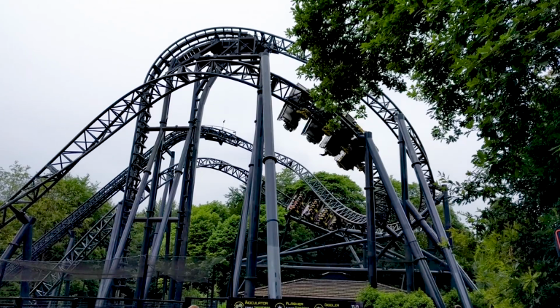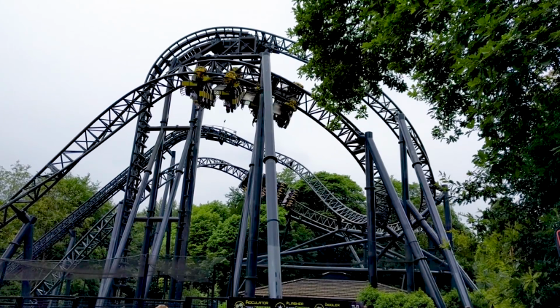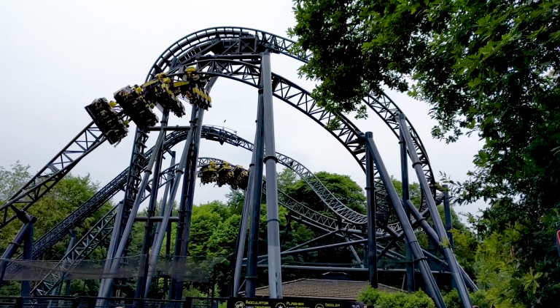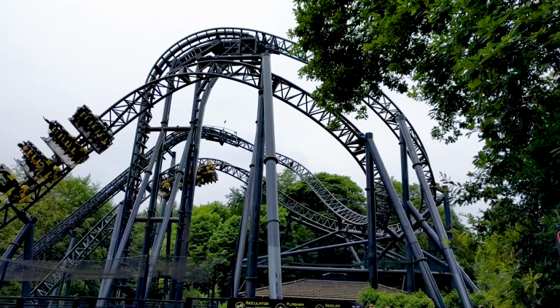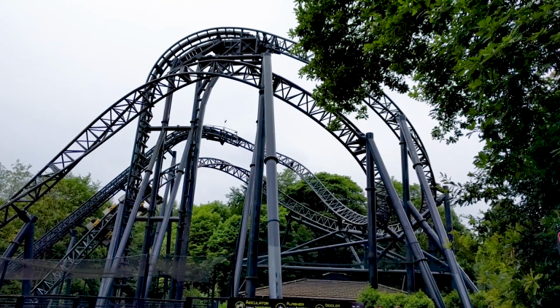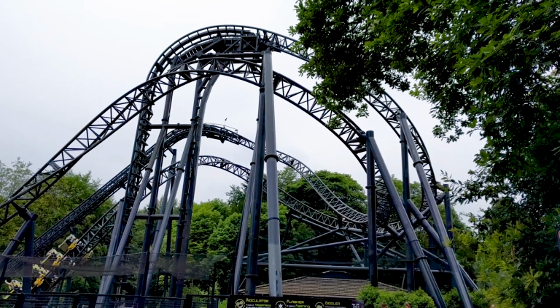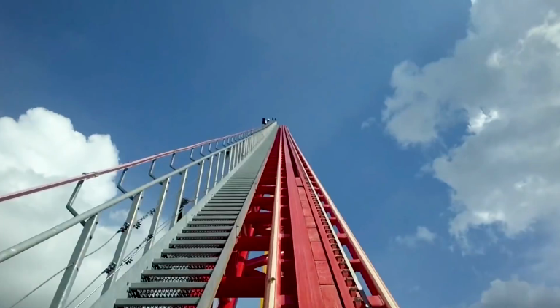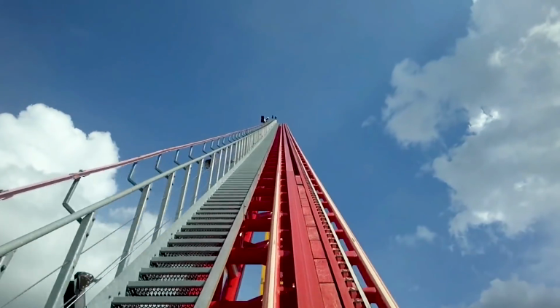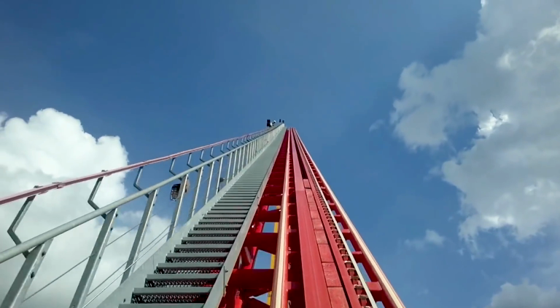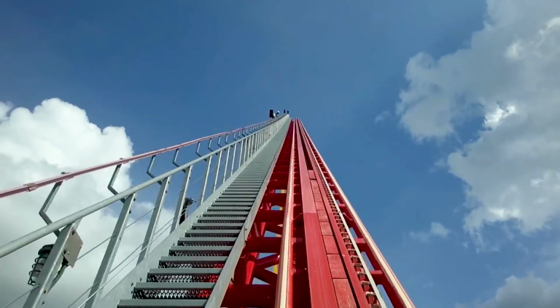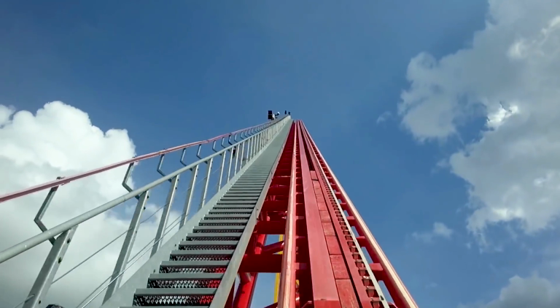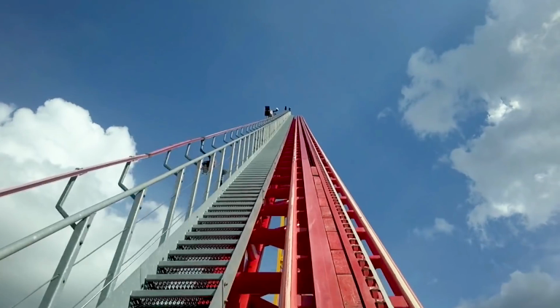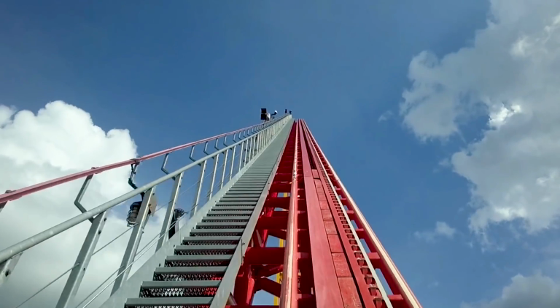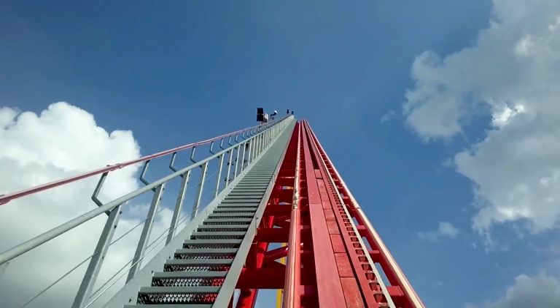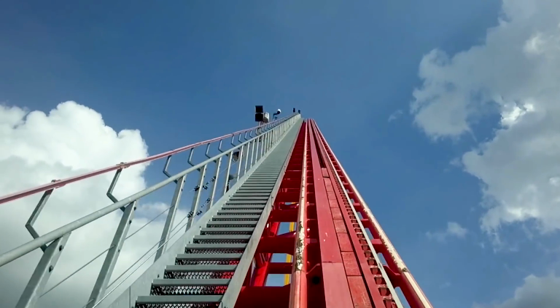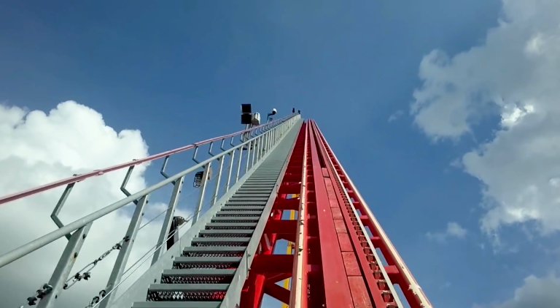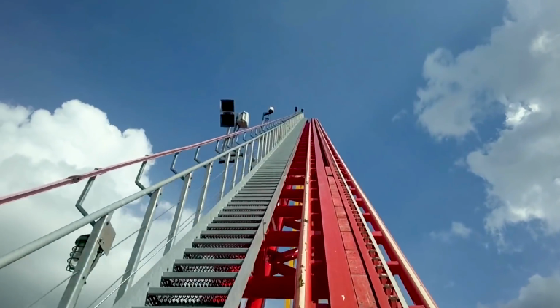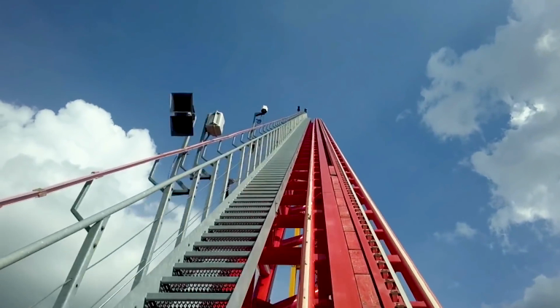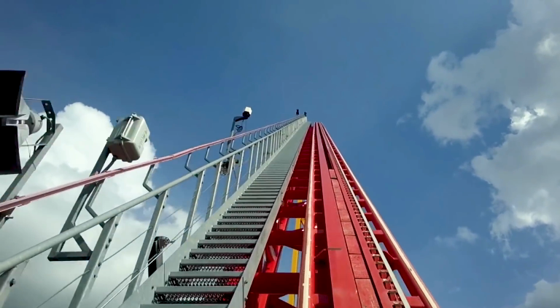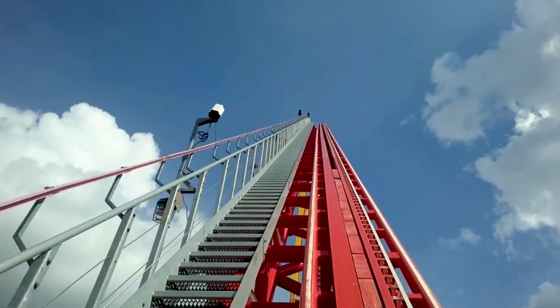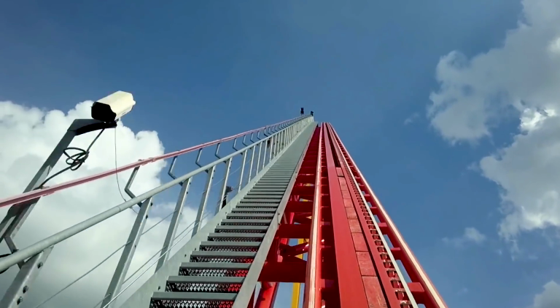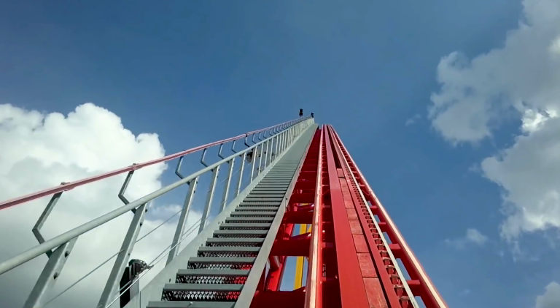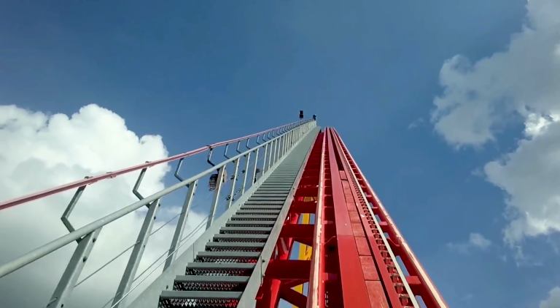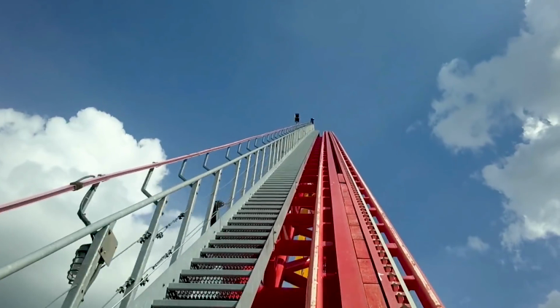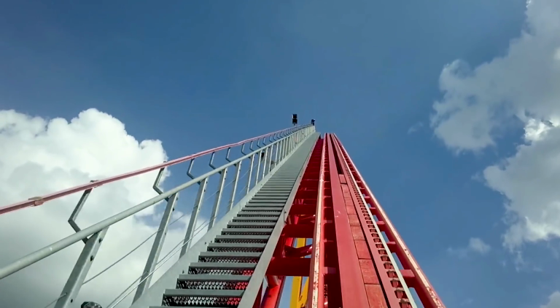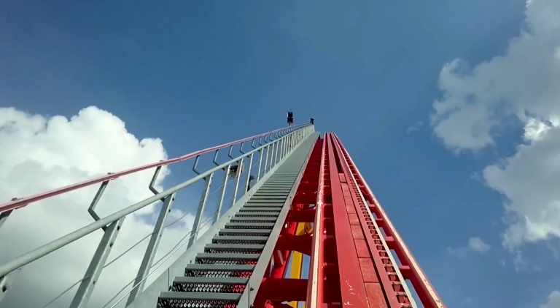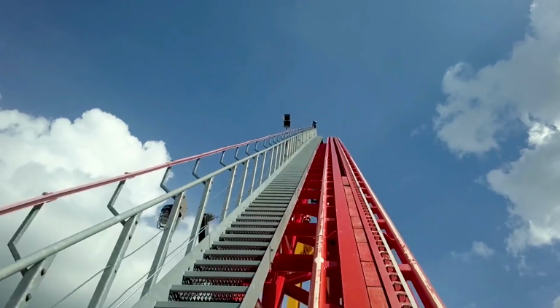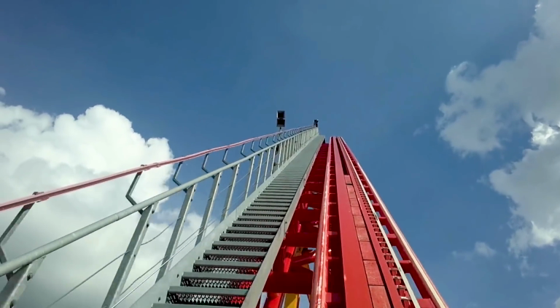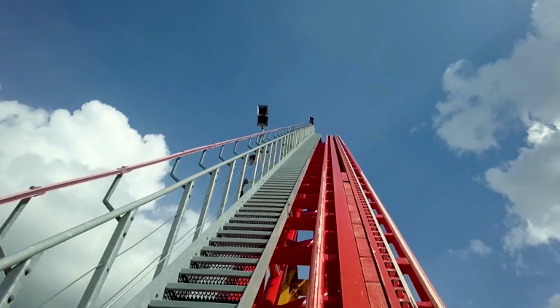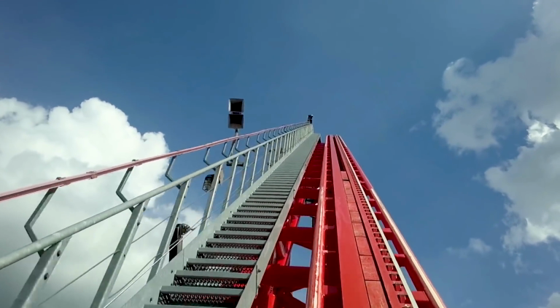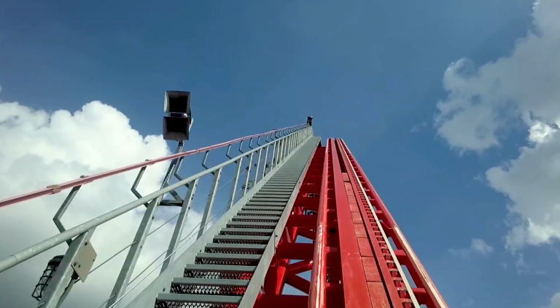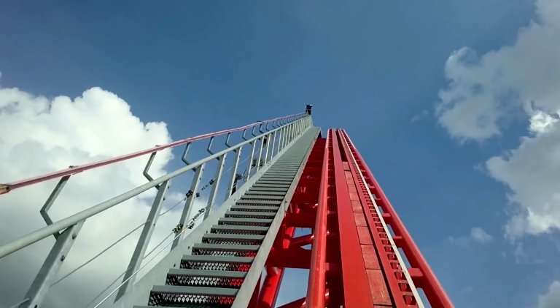This is very different to an alternate lift hill method: the cable lift hill. This video was made in conjunction with Ride the Edge. Click the video on the left to learn more about cable lift hills, or head over to his channel. Thank you for watching, and I'll see you all next time.